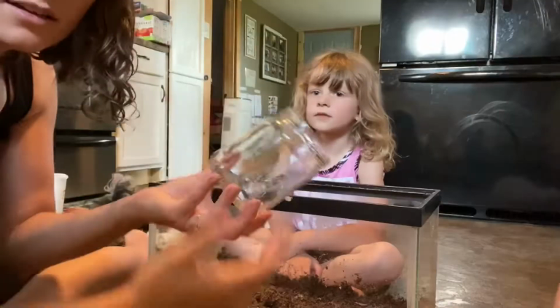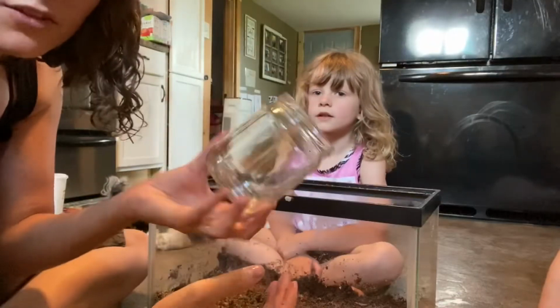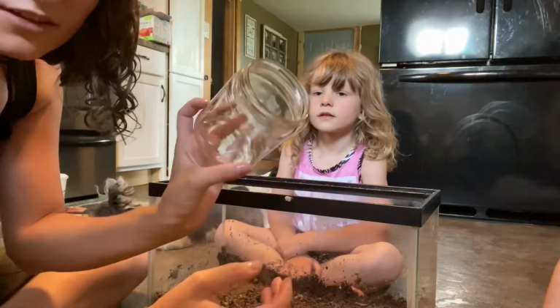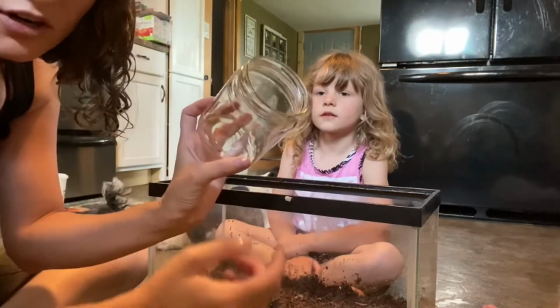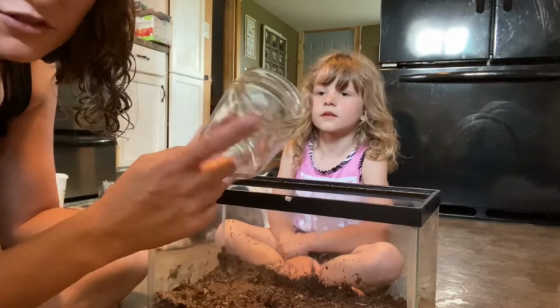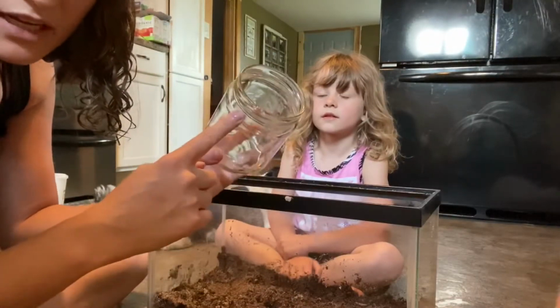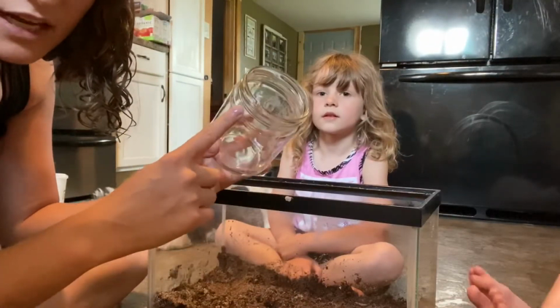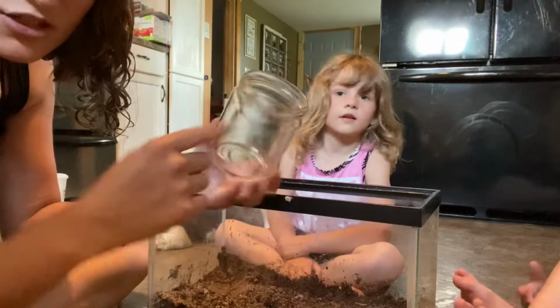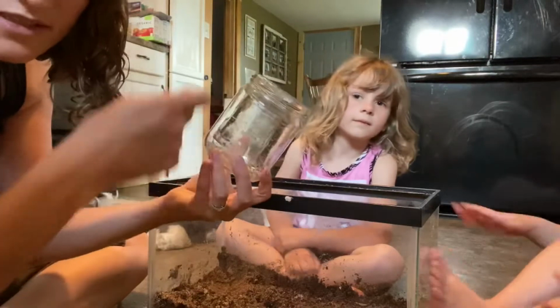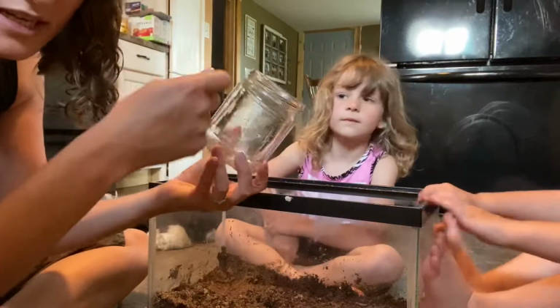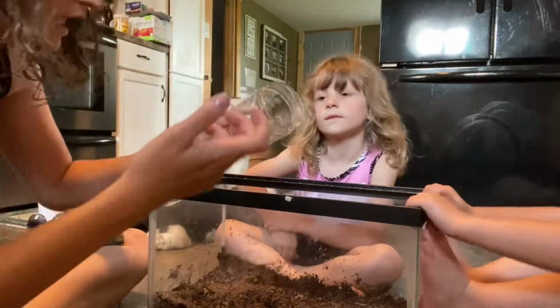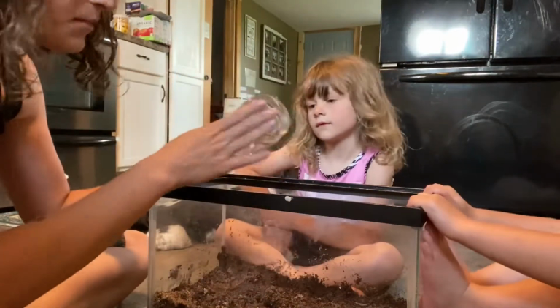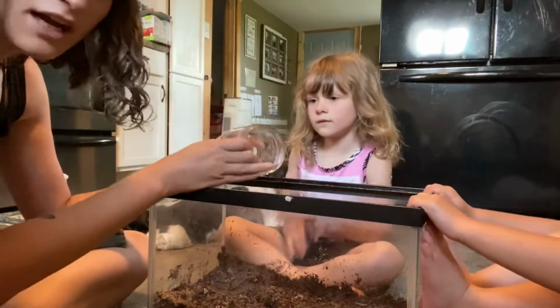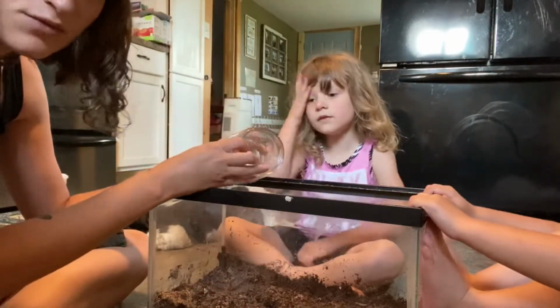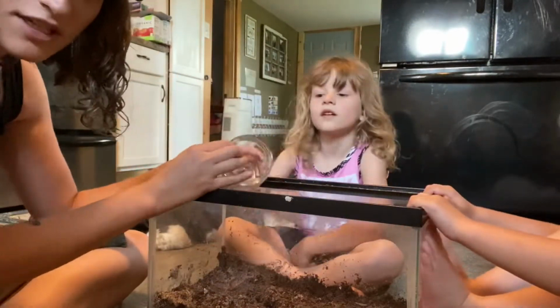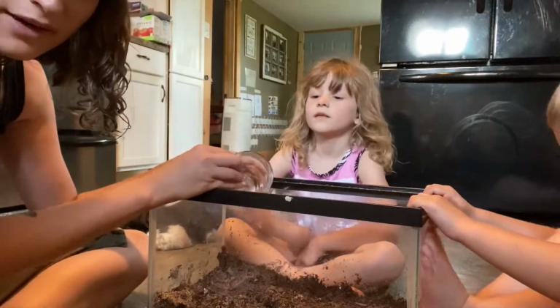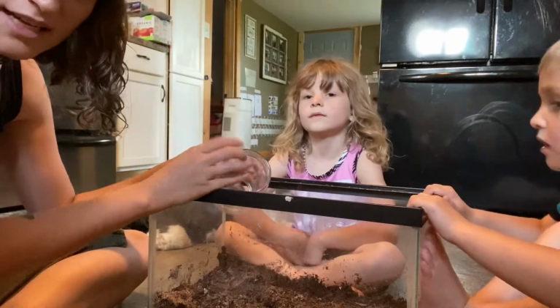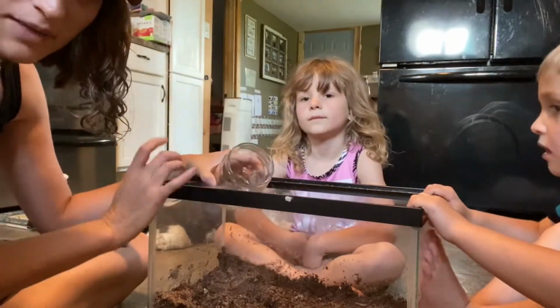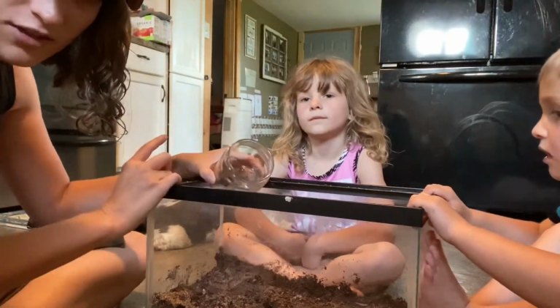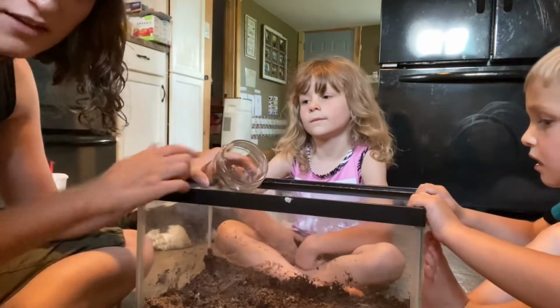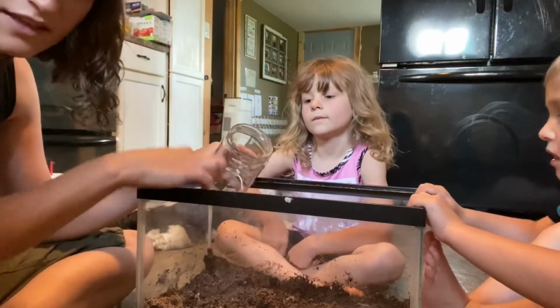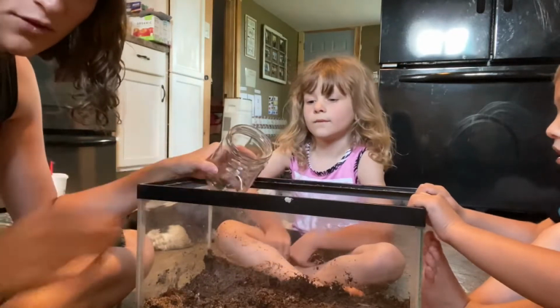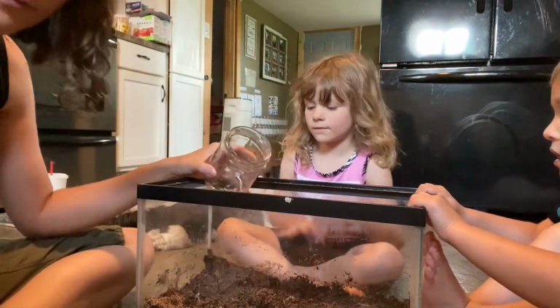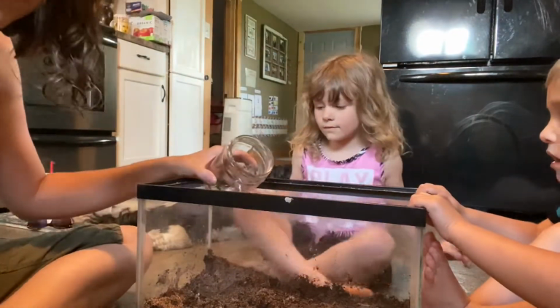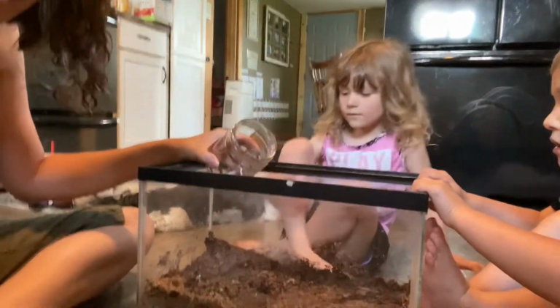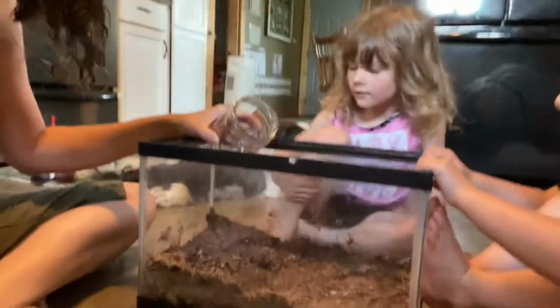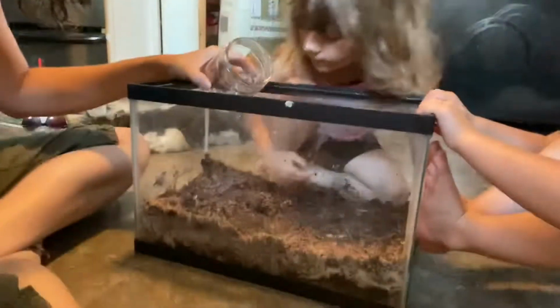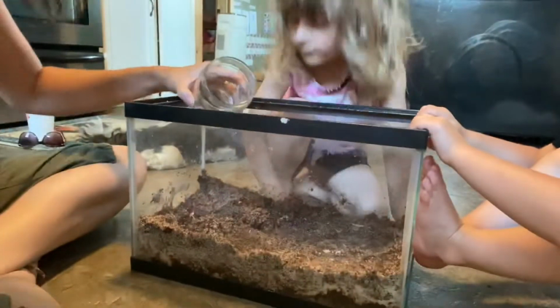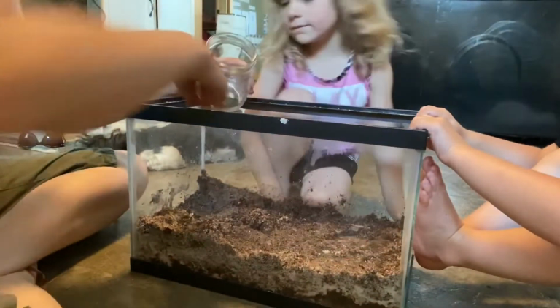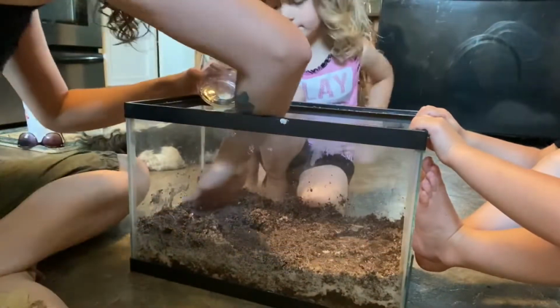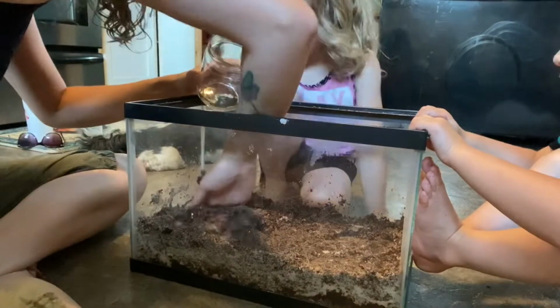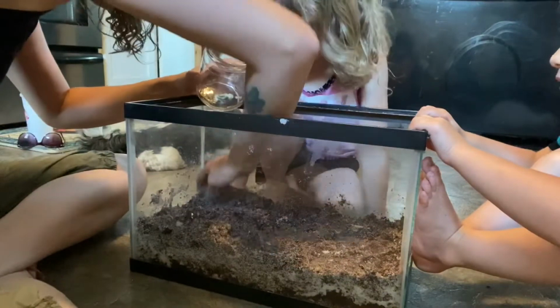This little jar used to be like a cheese dip jar. The thought is we are just going to bury this and make a little cave in the back corner.